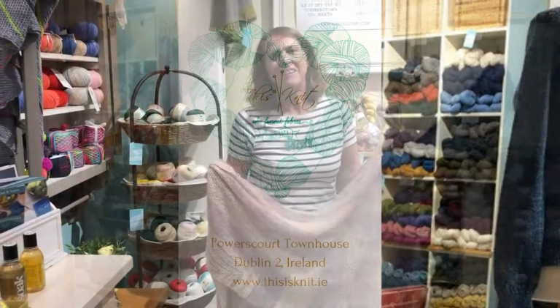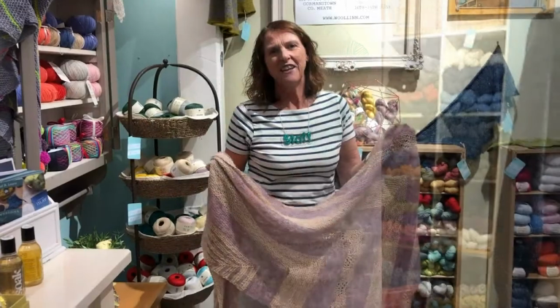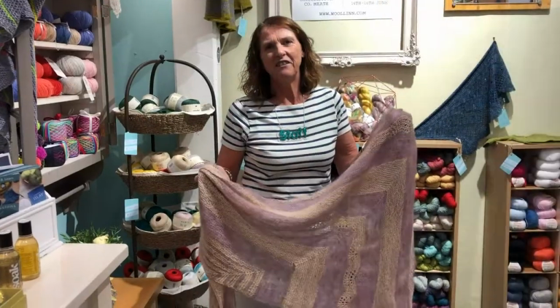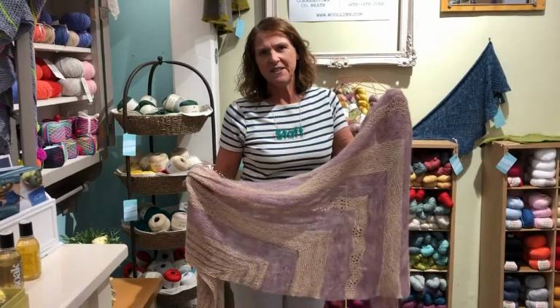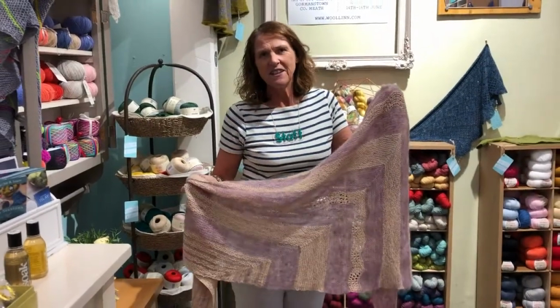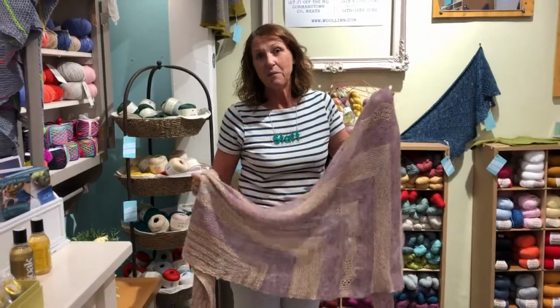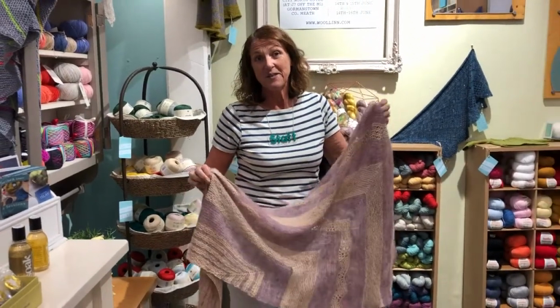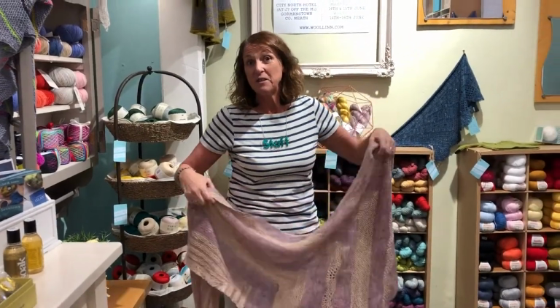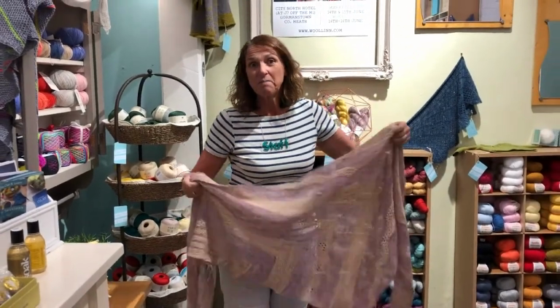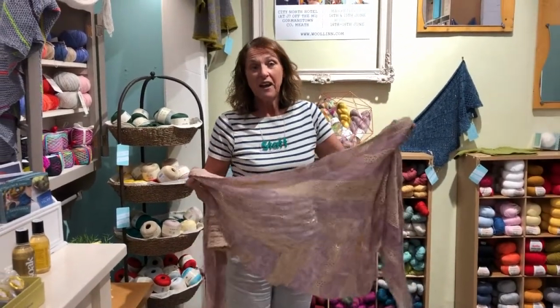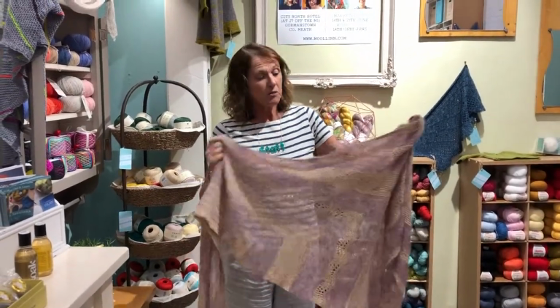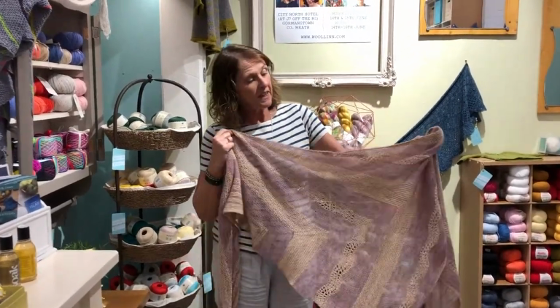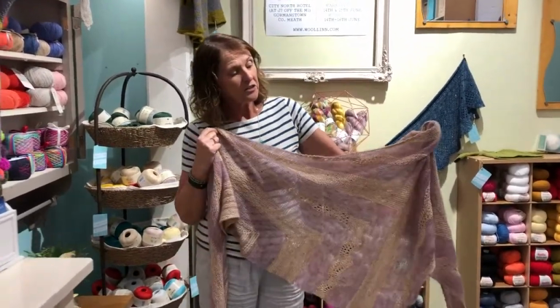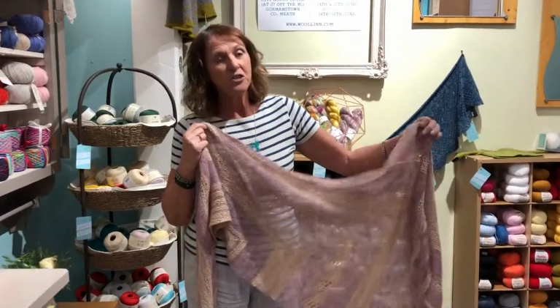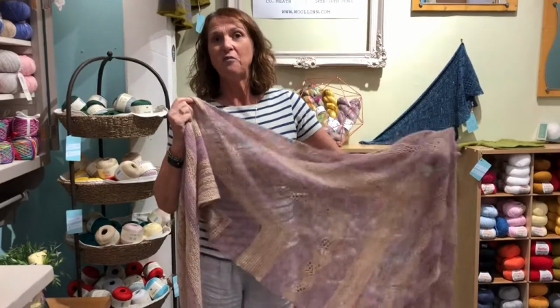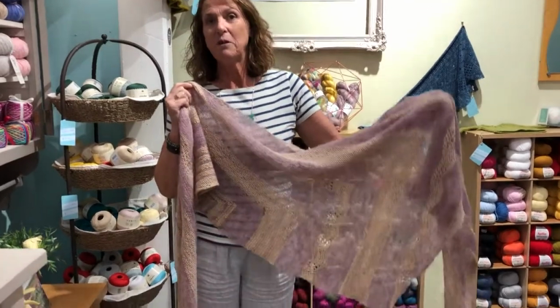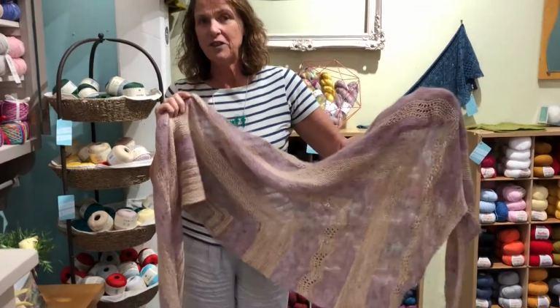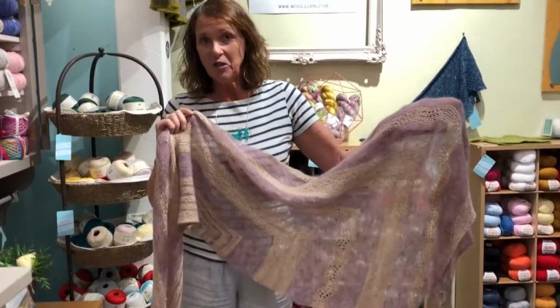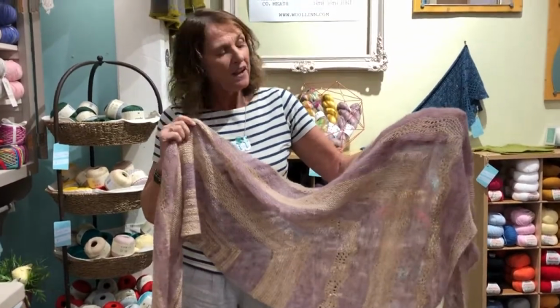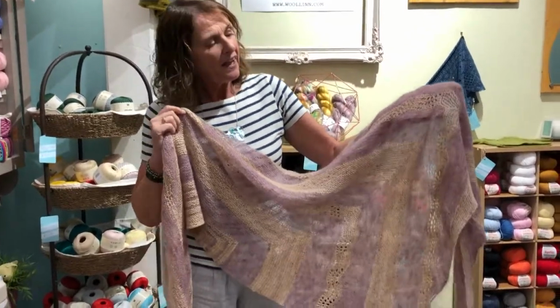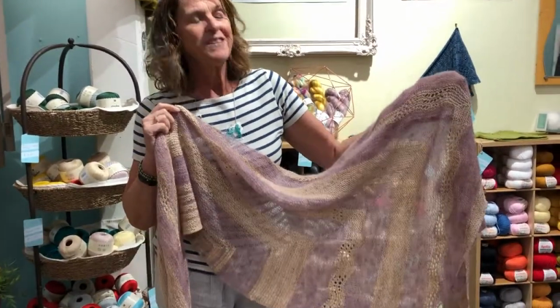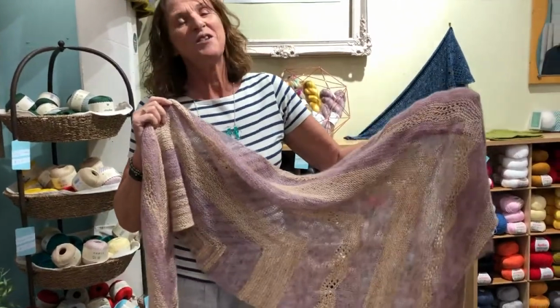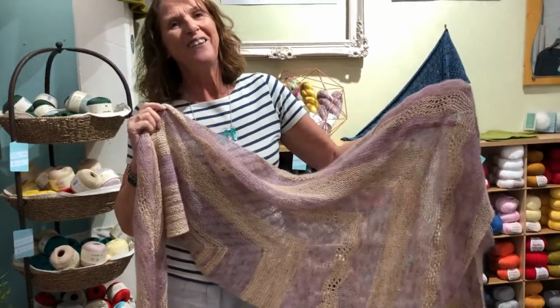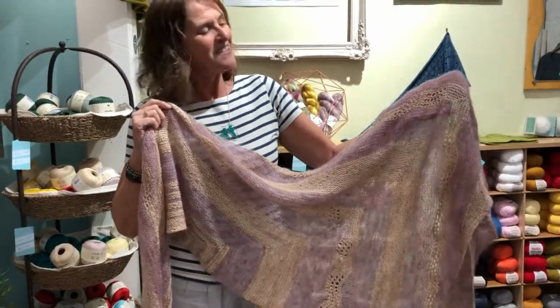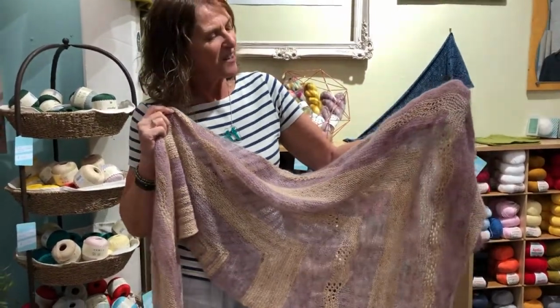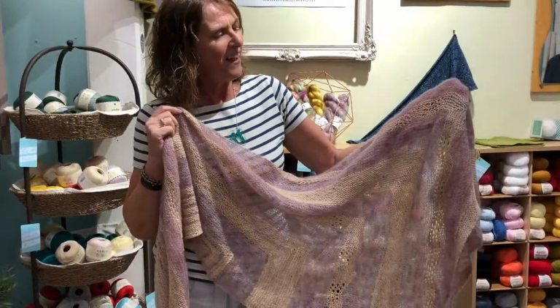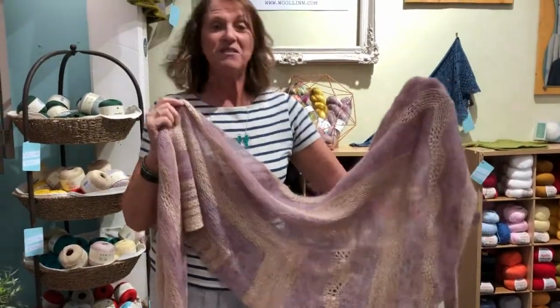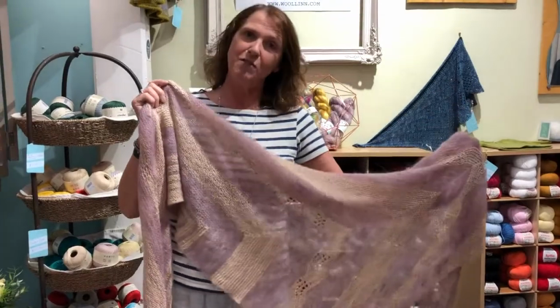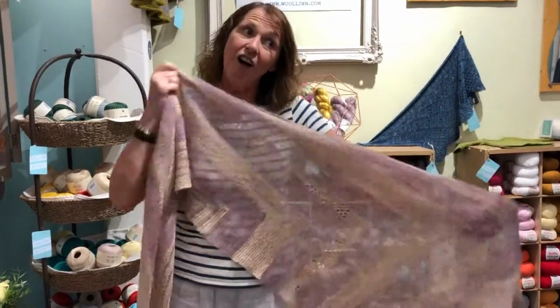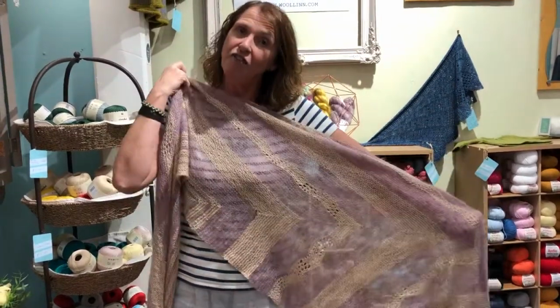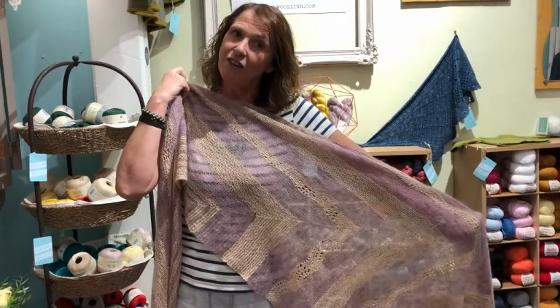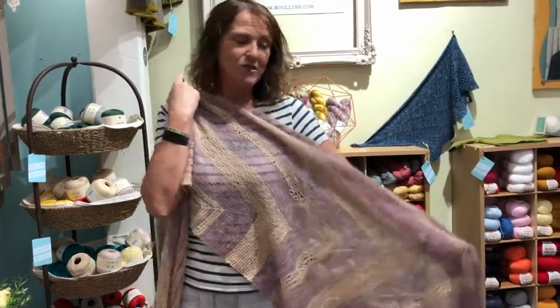Jackie here from This Is Knit in the Passport Centre in Dublin. Just dropping in today to show off my Birds of a Feather shawl. Andrew Barry is the designer and the pattern is available on Ravelry.